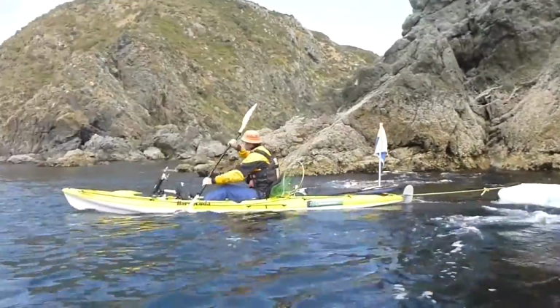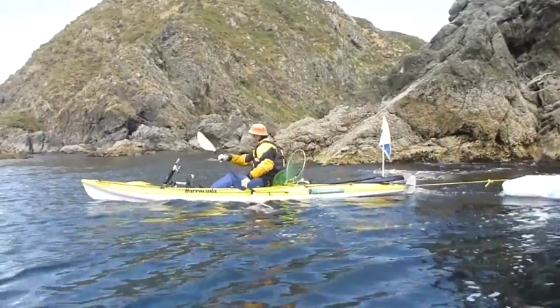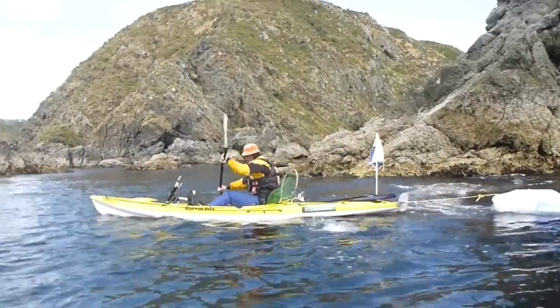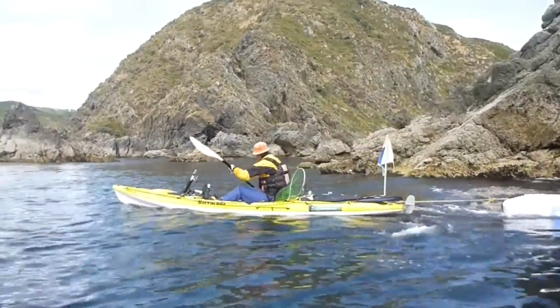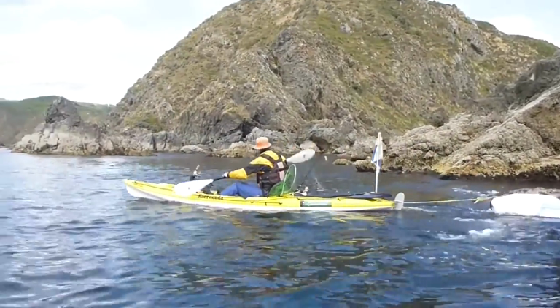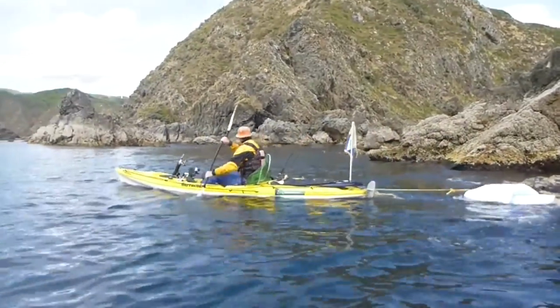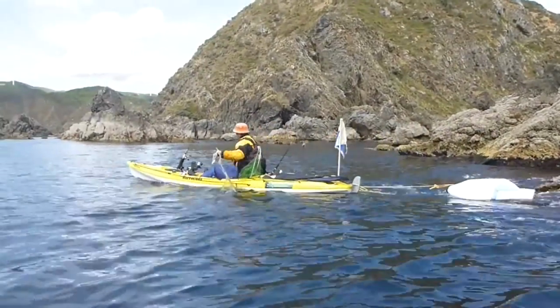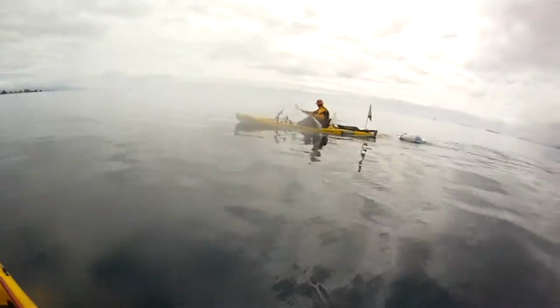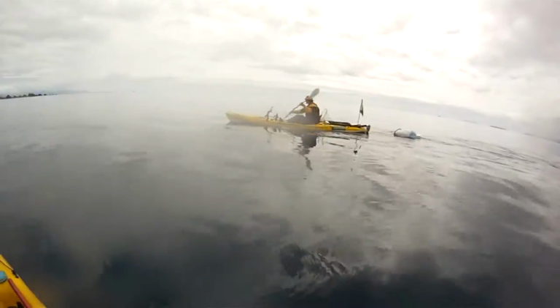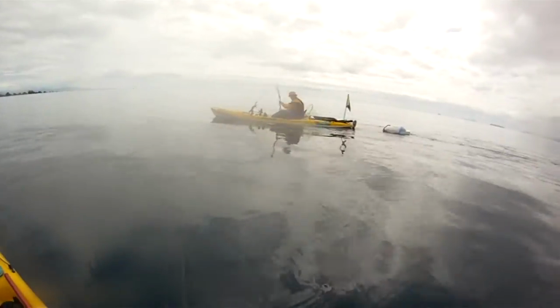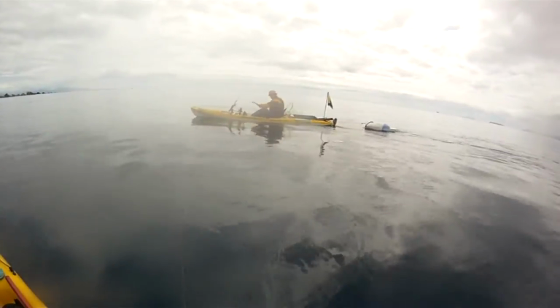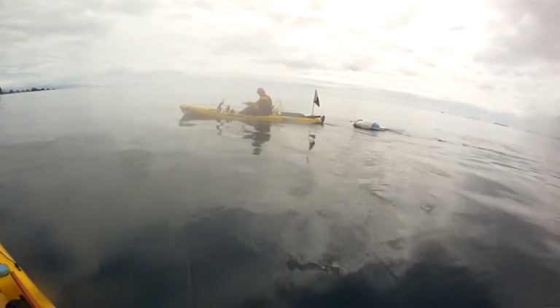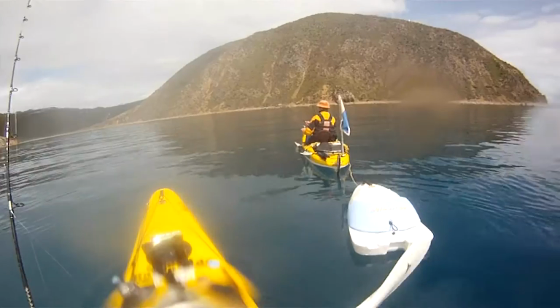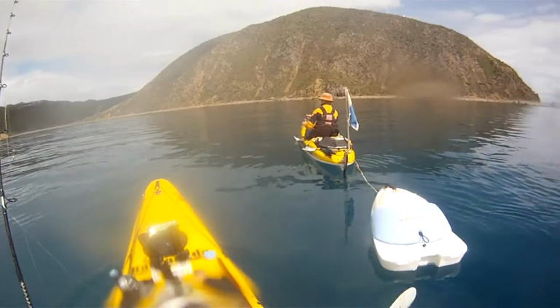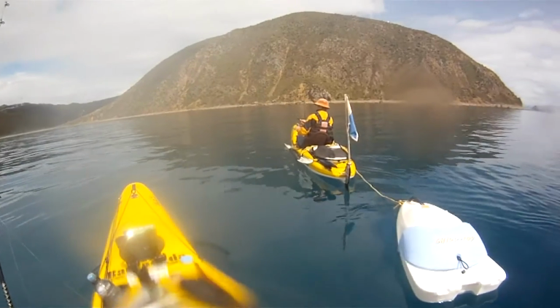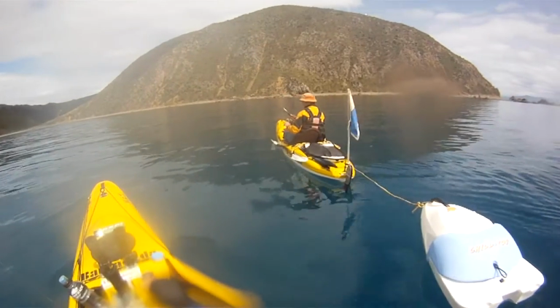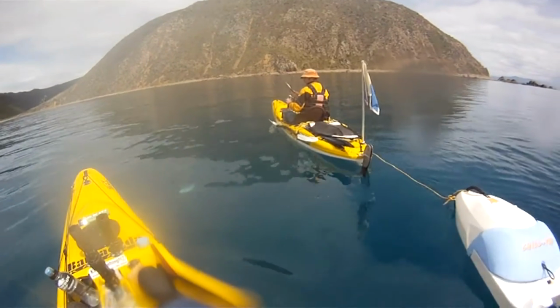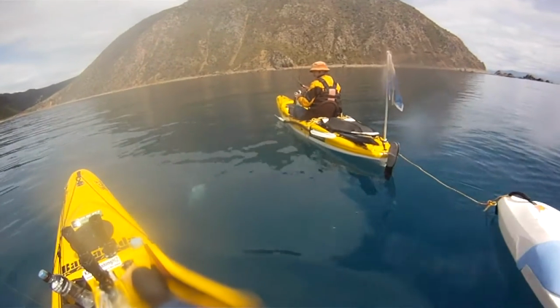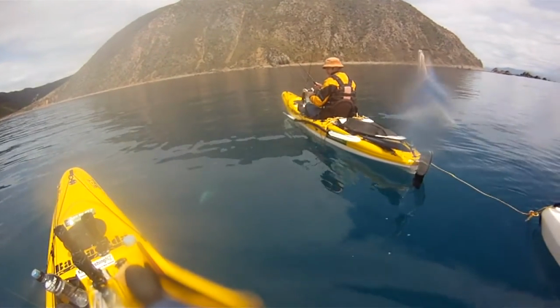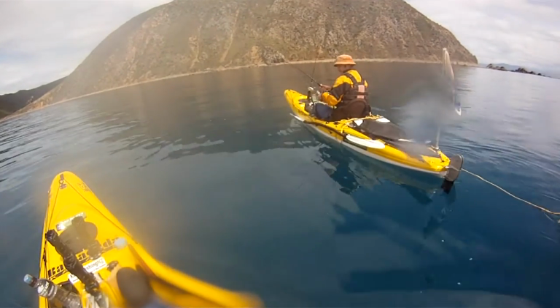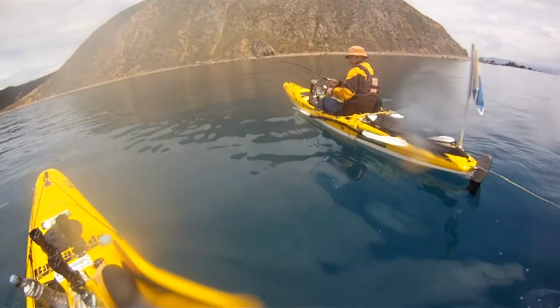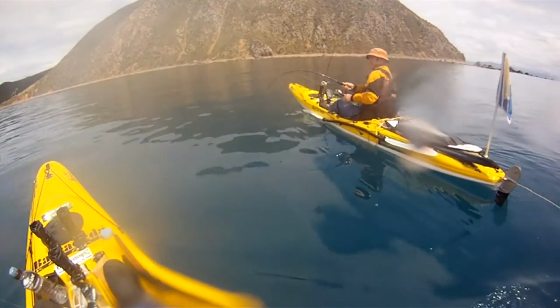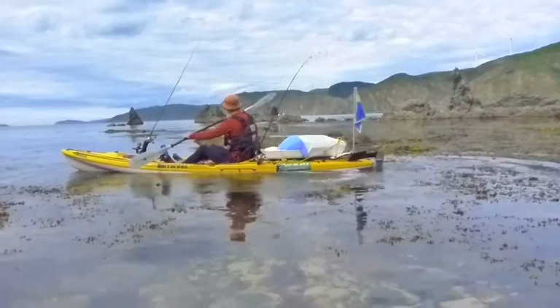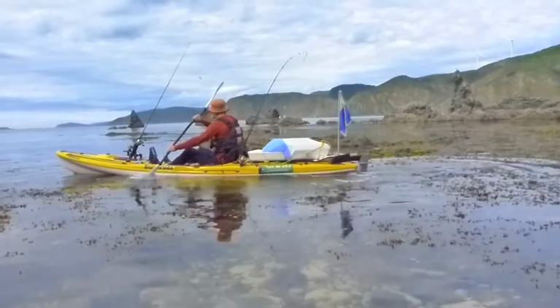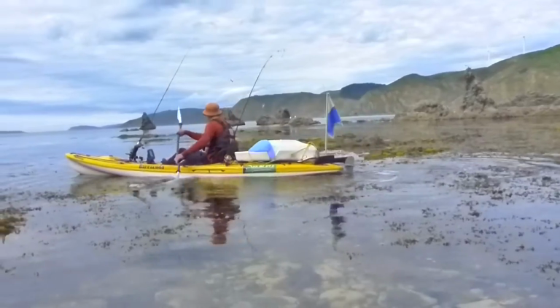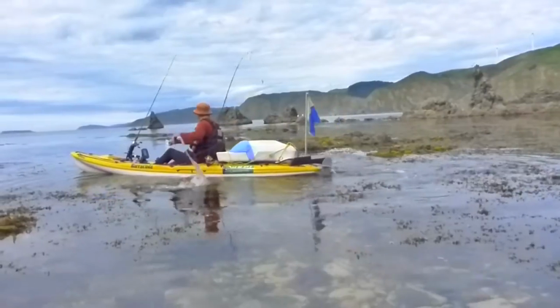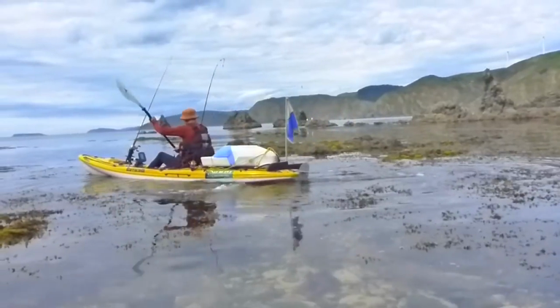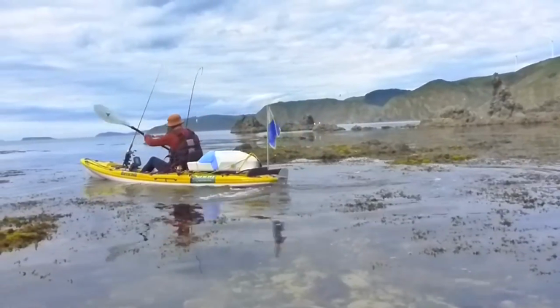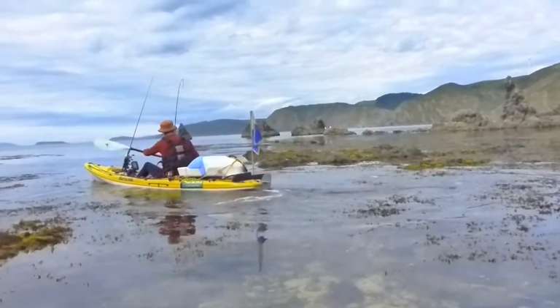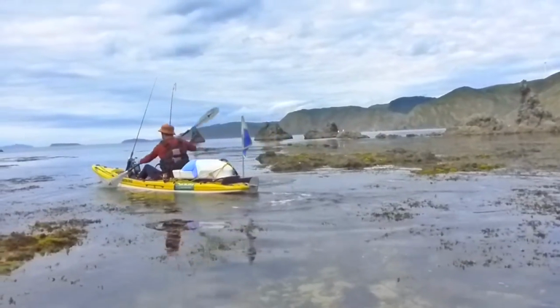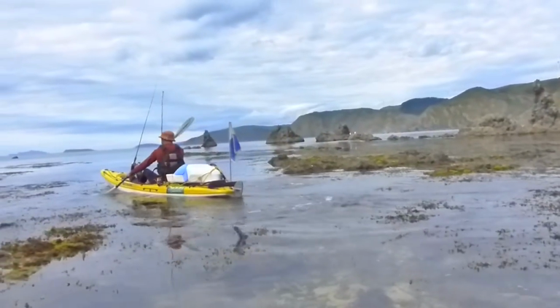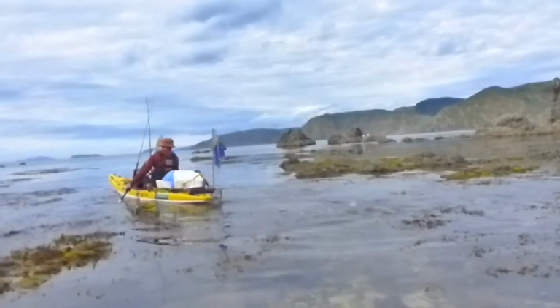As I show here, you can either tow it behind you if it doesn't fit into your tank well, or you can strap it to the deck of the kayak.